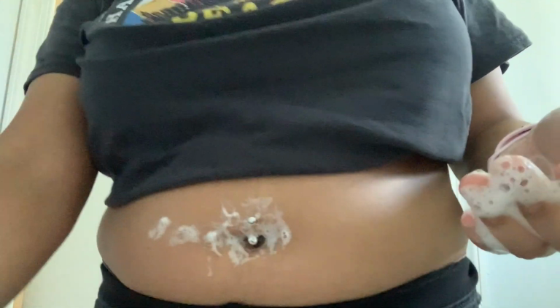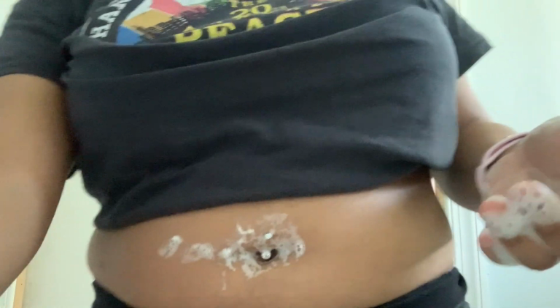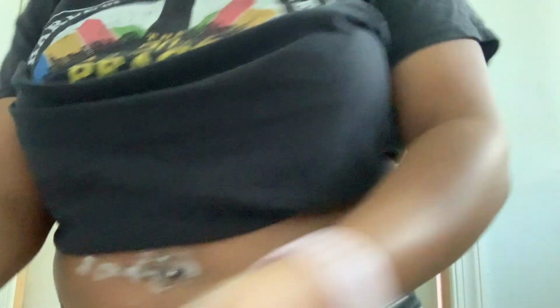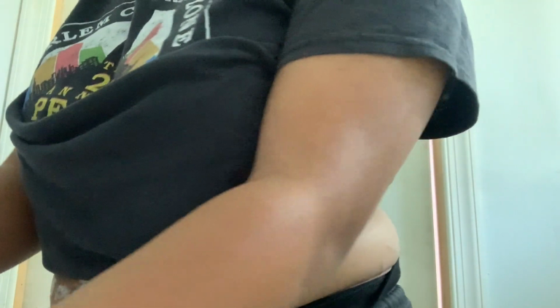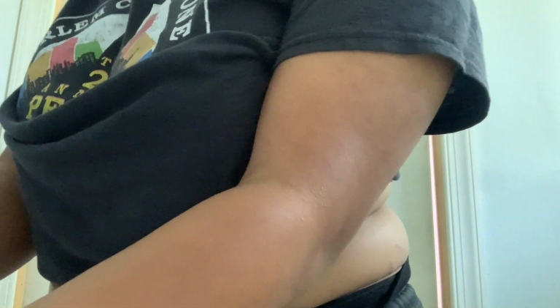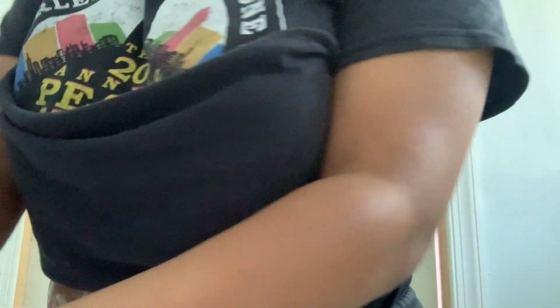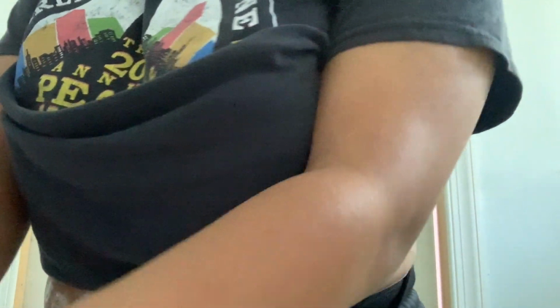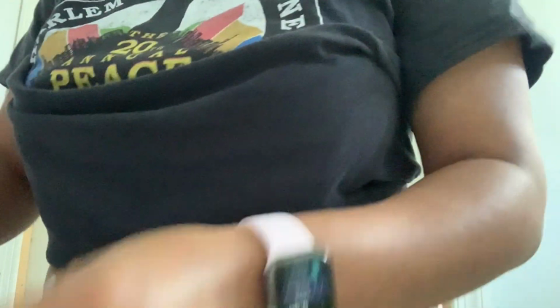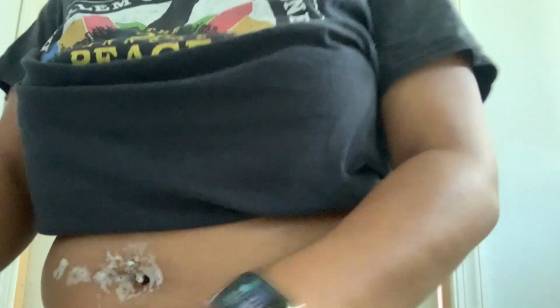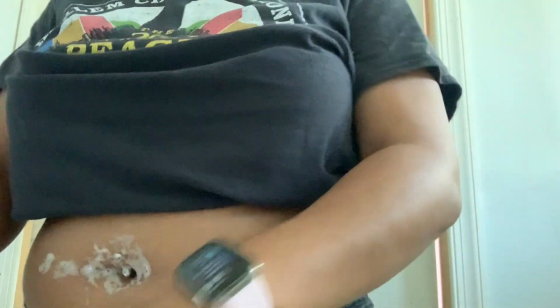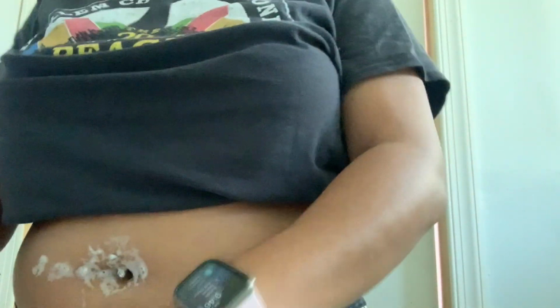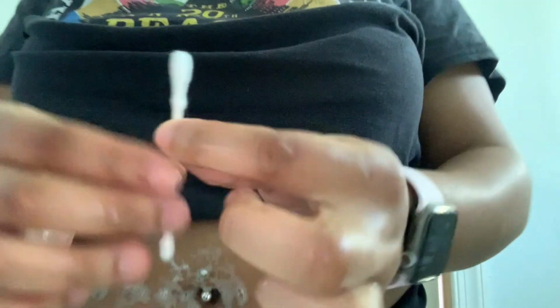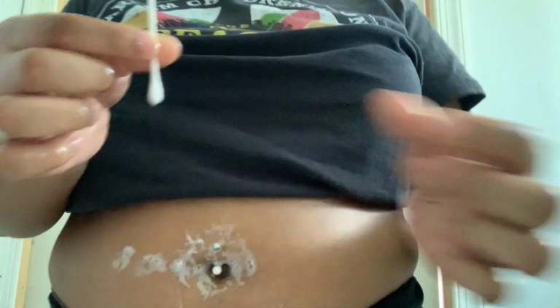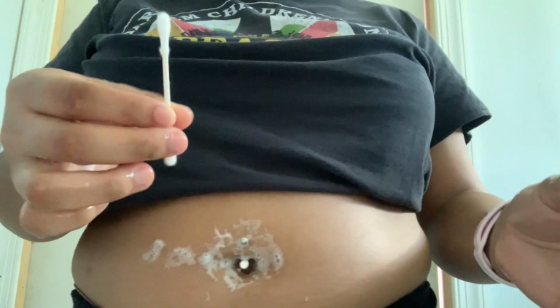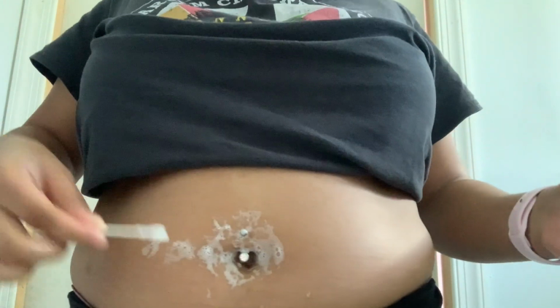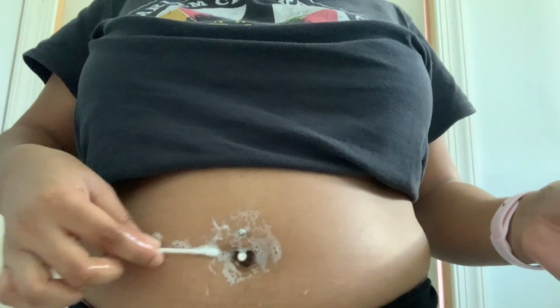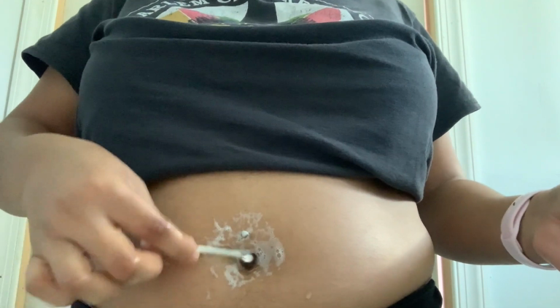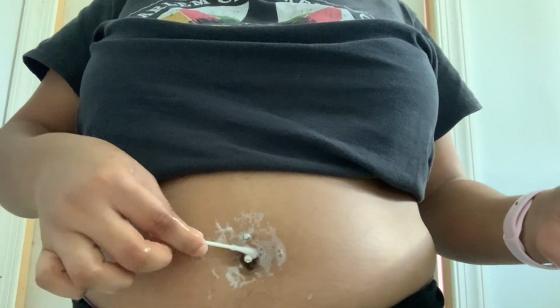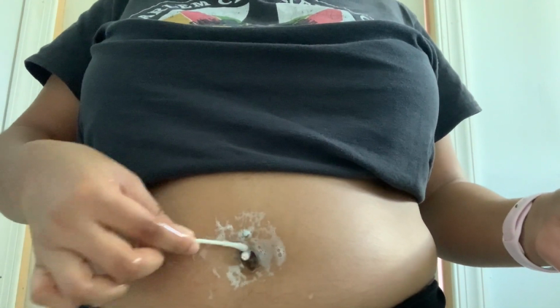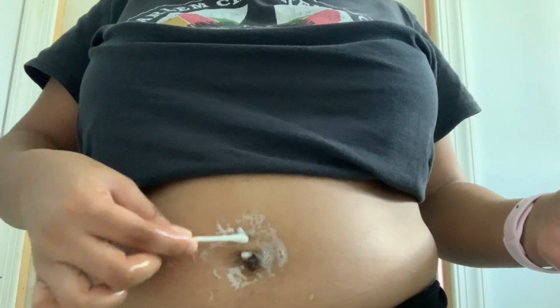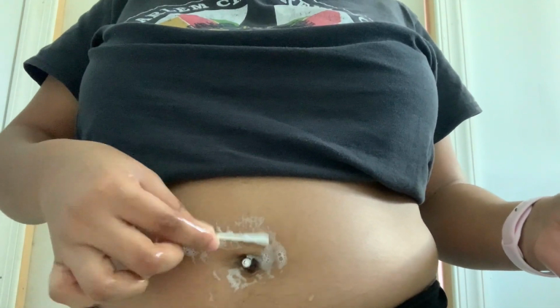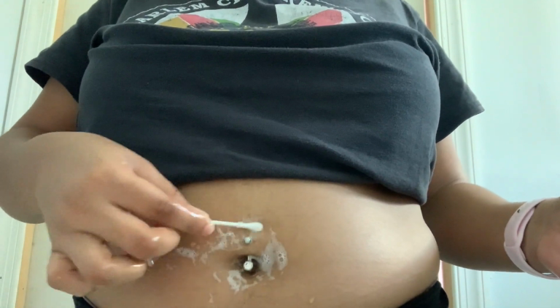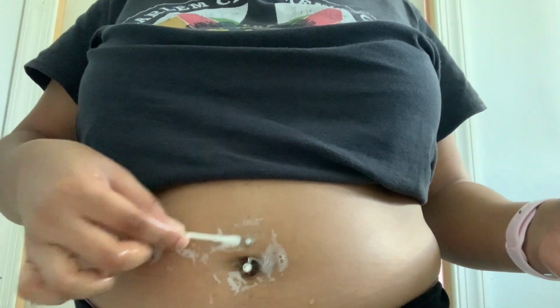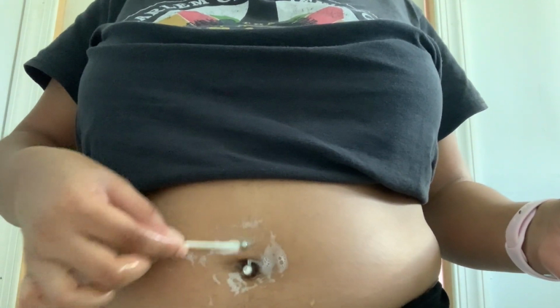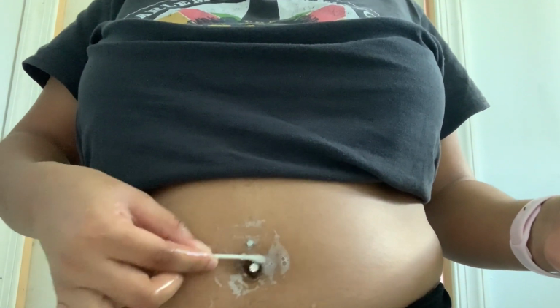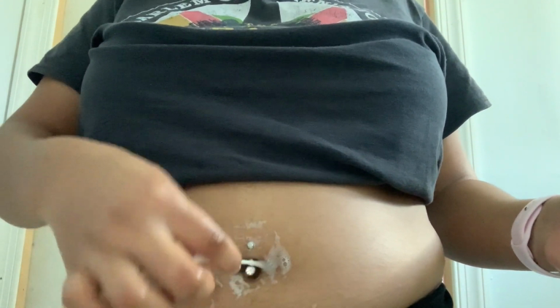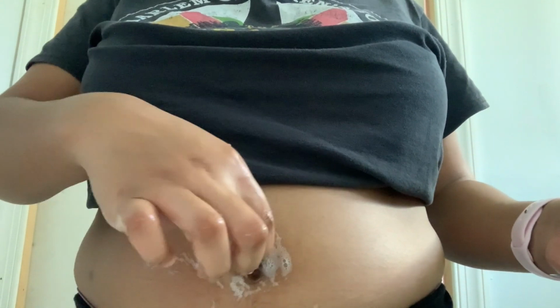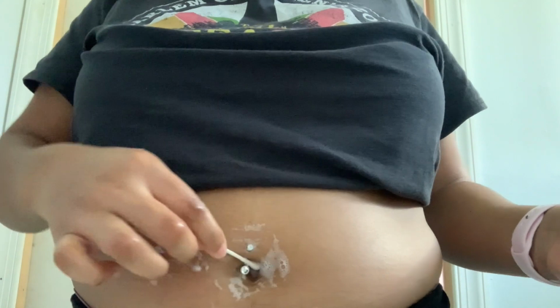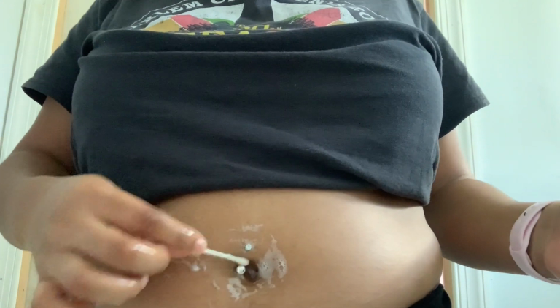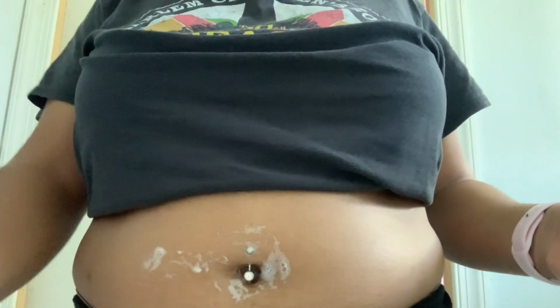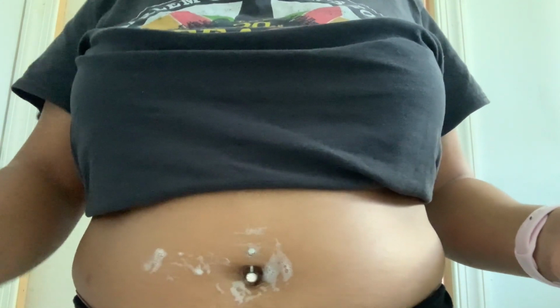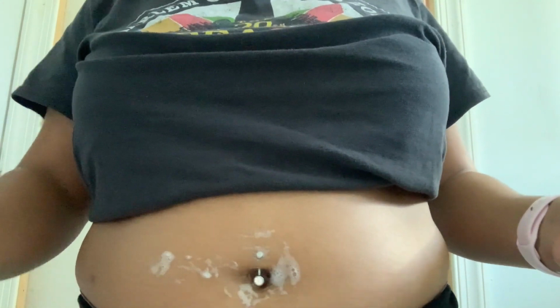Now I'm going to wet the Q-tip and use it to wash around the top and bottom of the piercing bar. Truthfully, you can use your hands for this part, but if you have a freshly pierced belly piercing, then it might be more comfortable to just use a Q-tip to avoid any accidental pain.